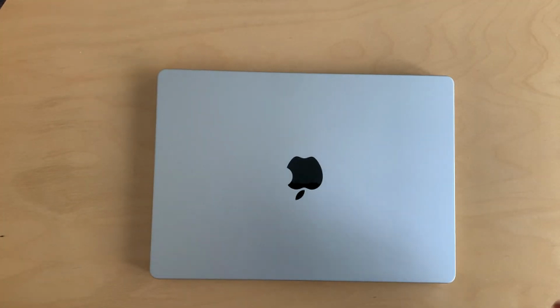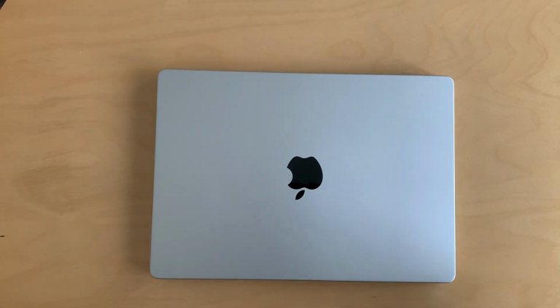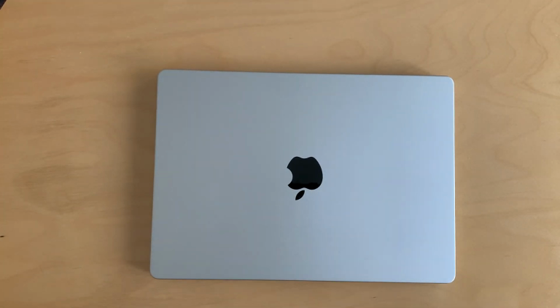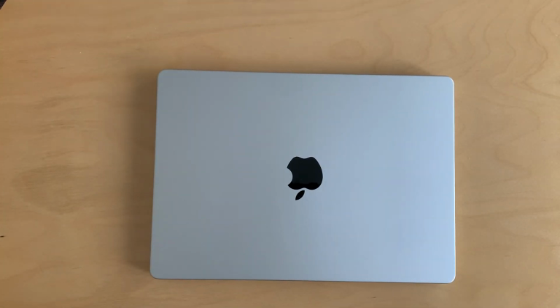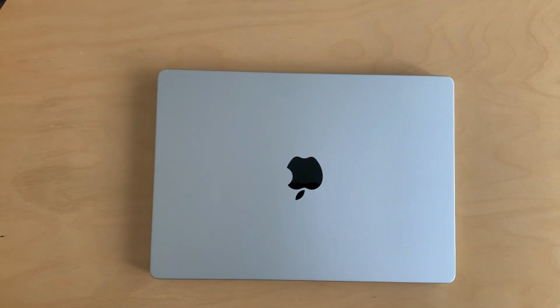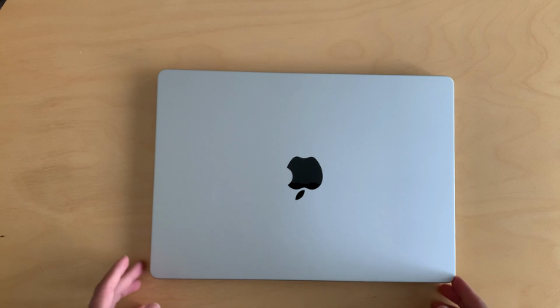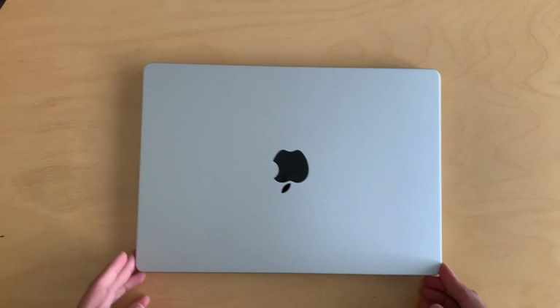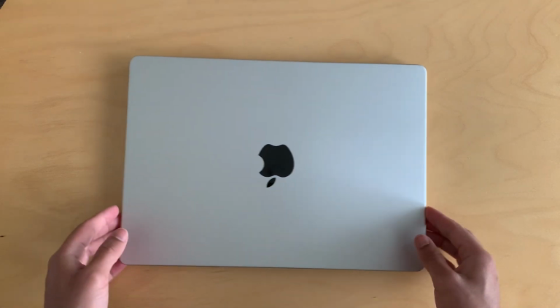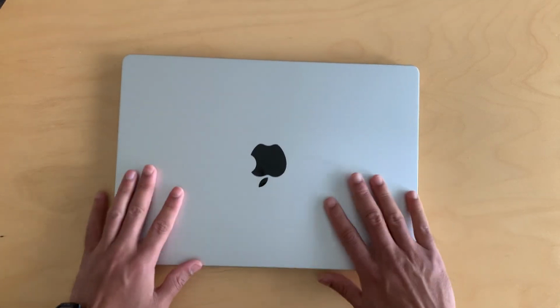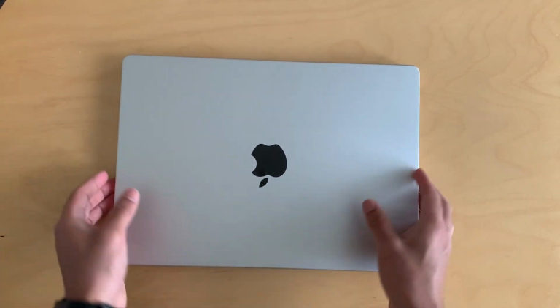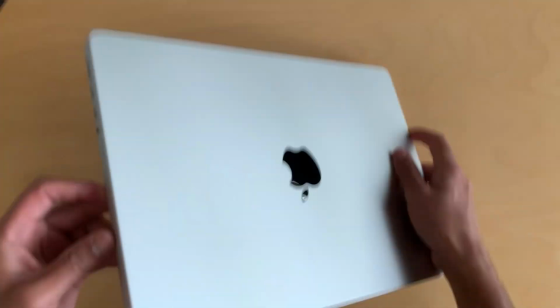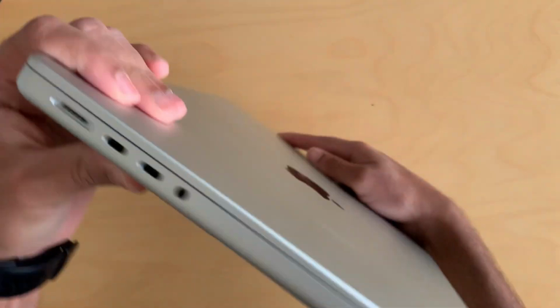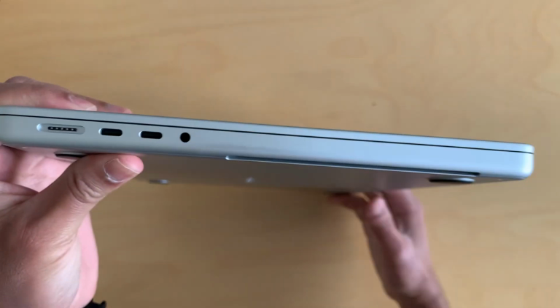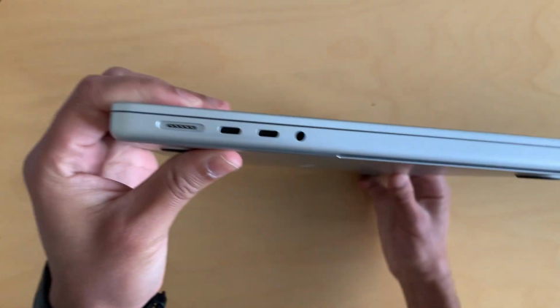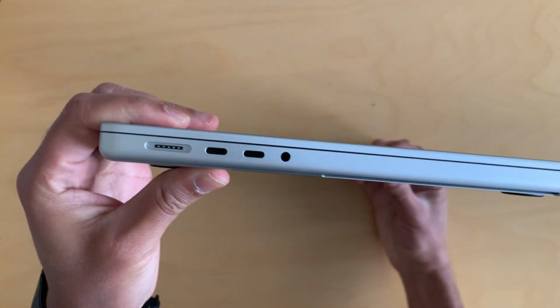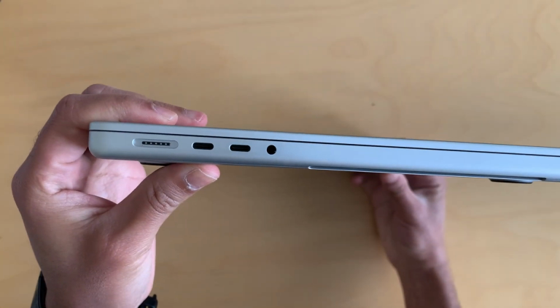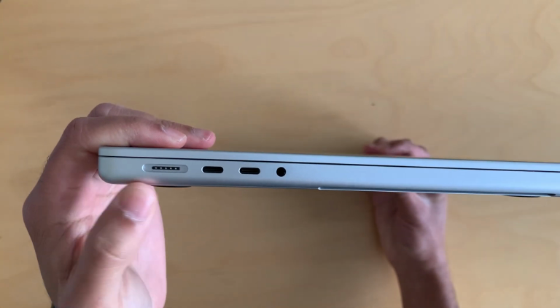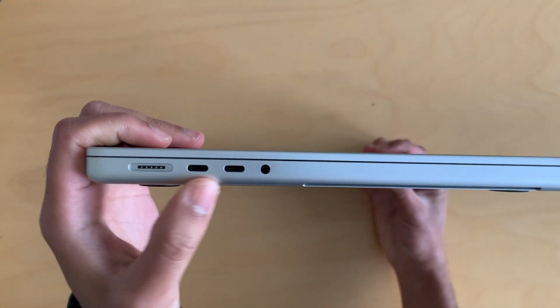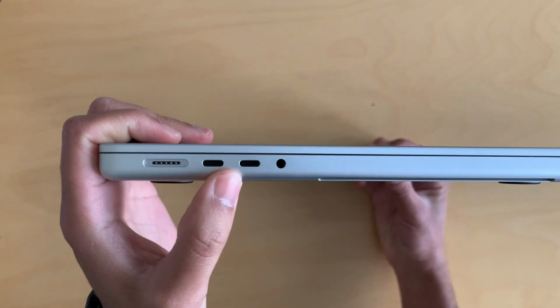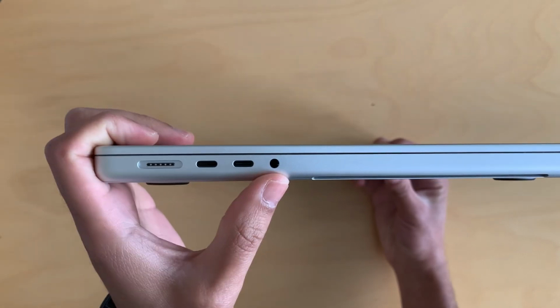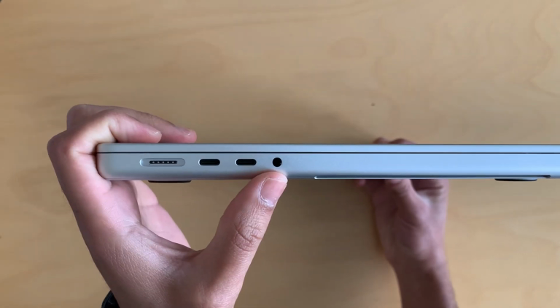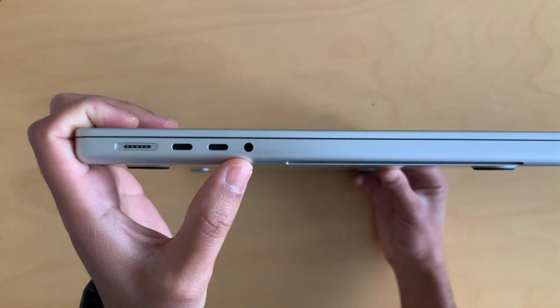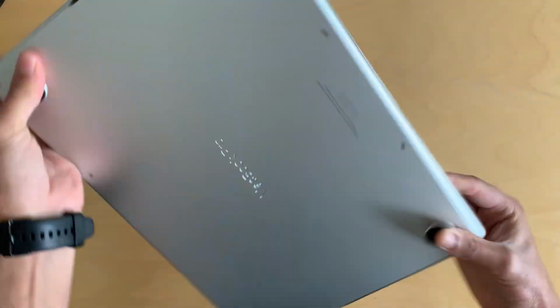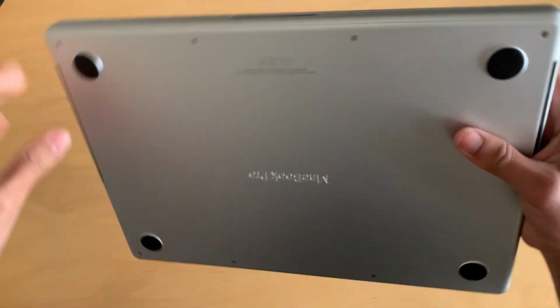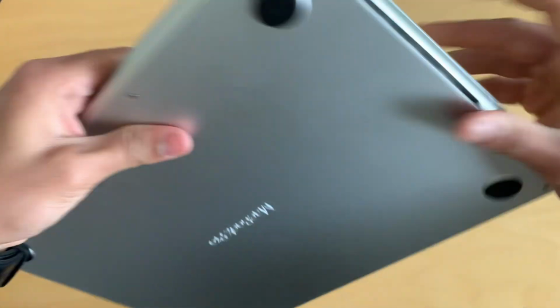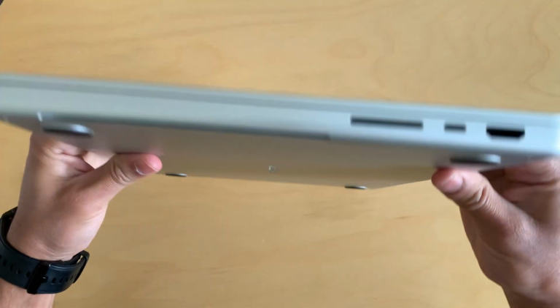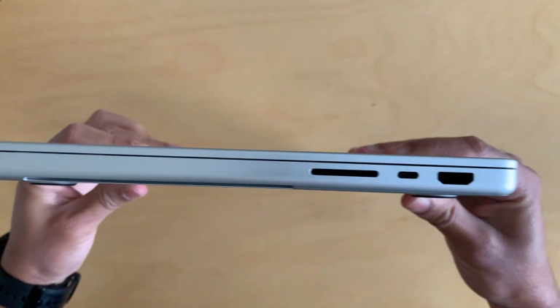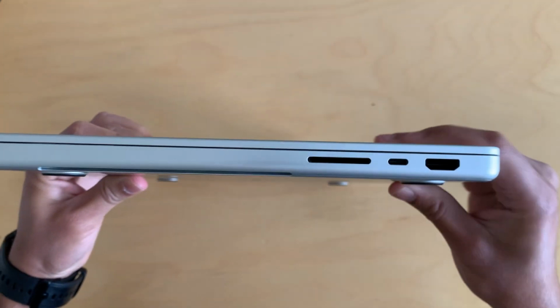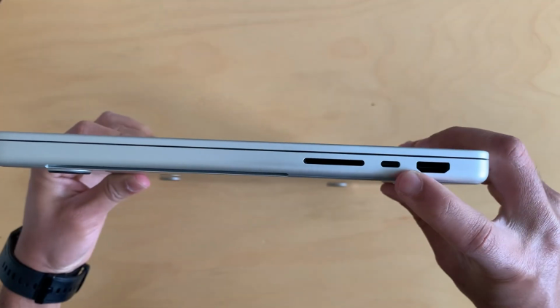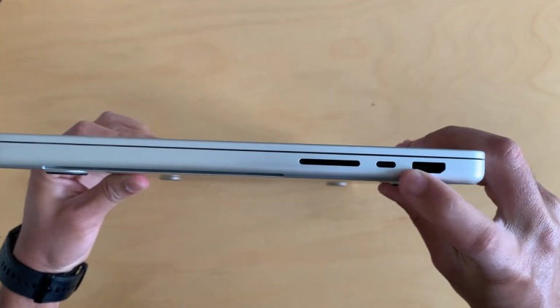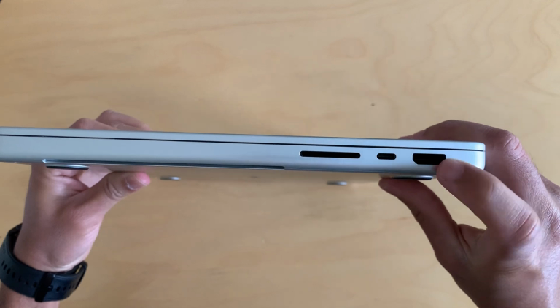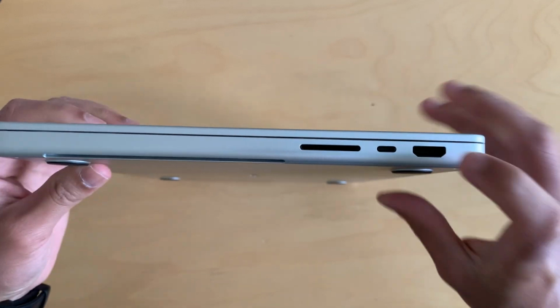This is basically pretty slim, as you can see. On this side you have the MagSafe, two USB-C ports, and the audio jack. On the other side you have one USB-C port and HDMI built in.